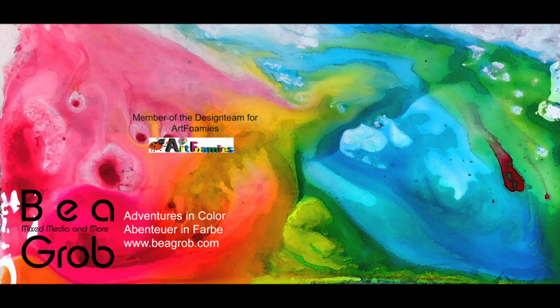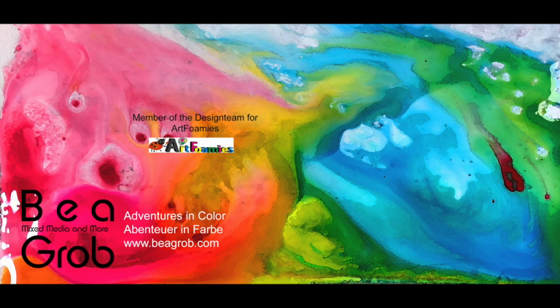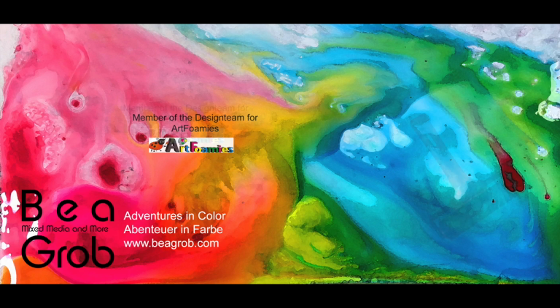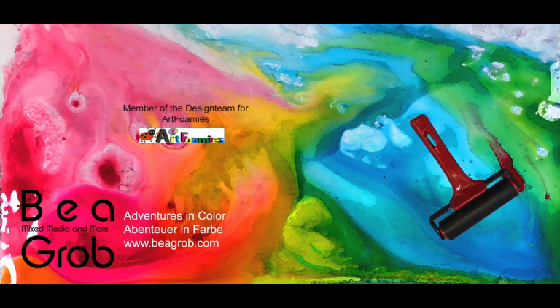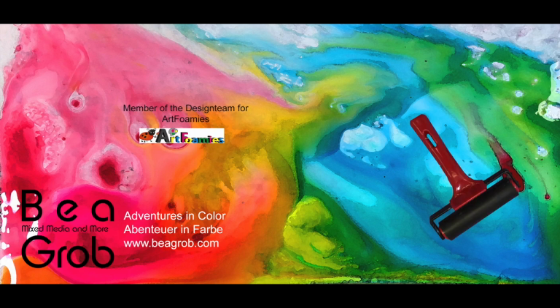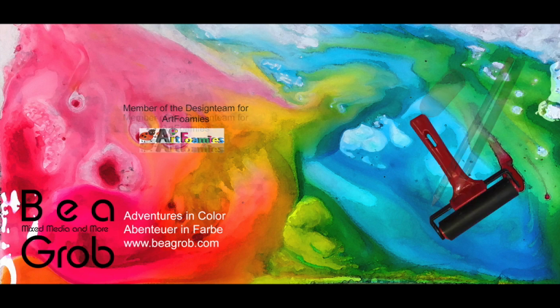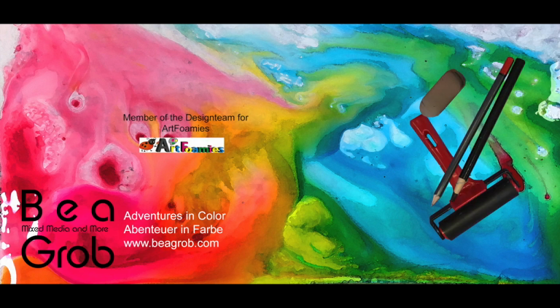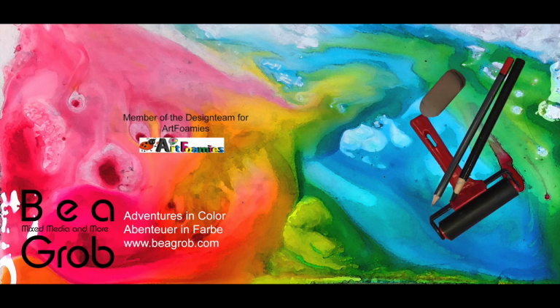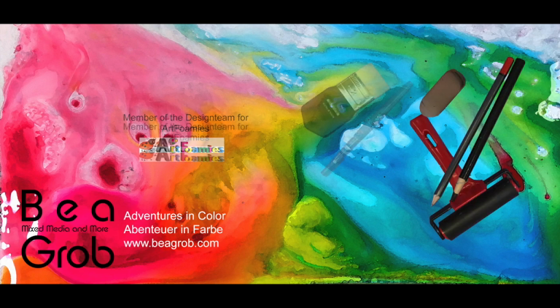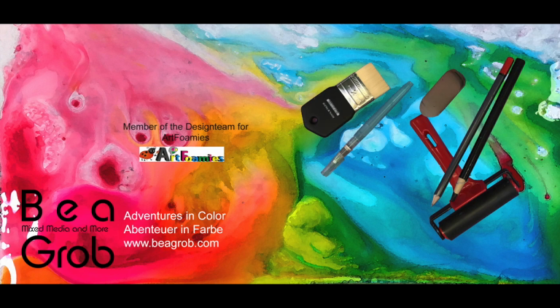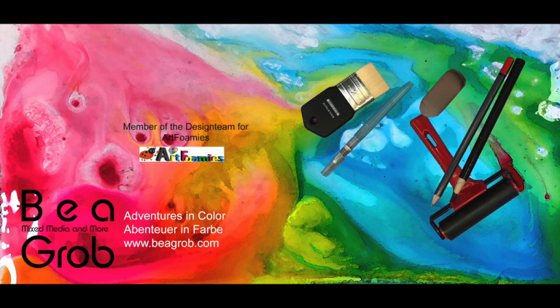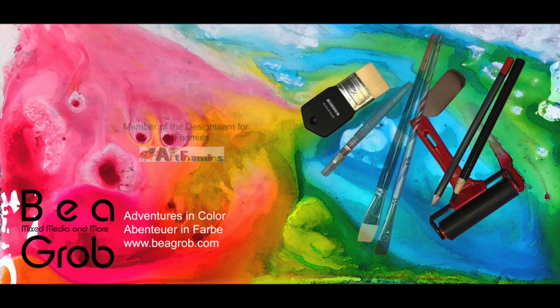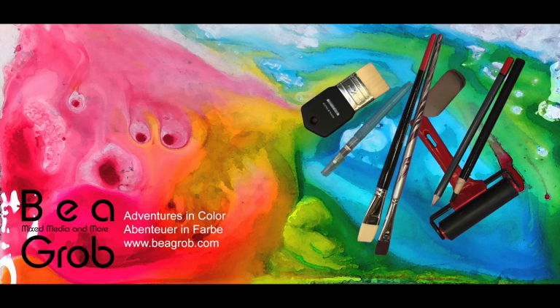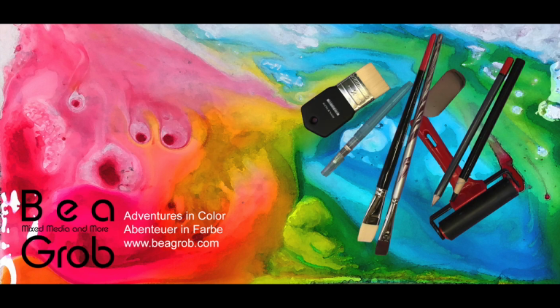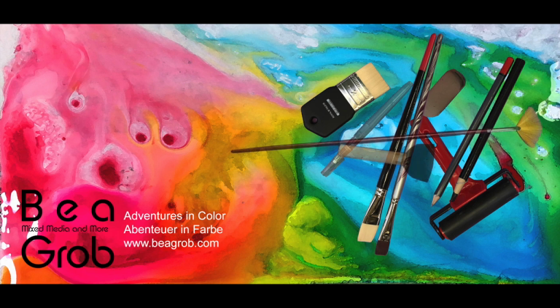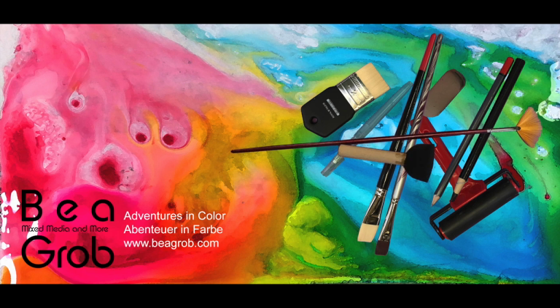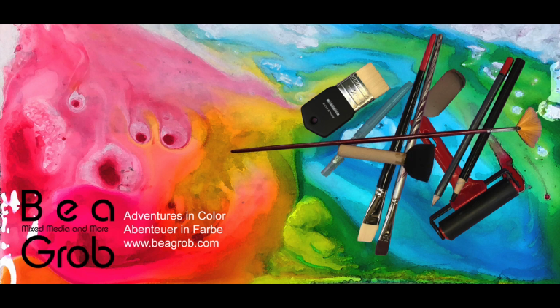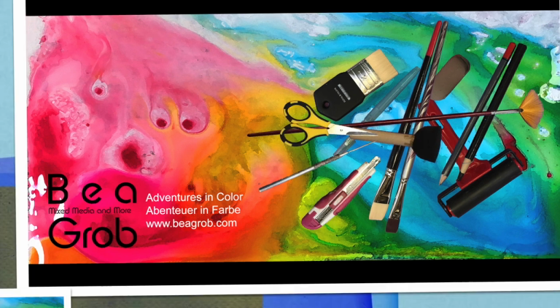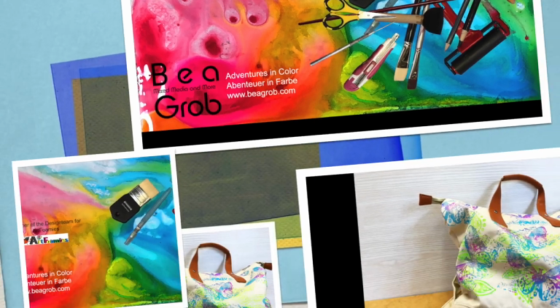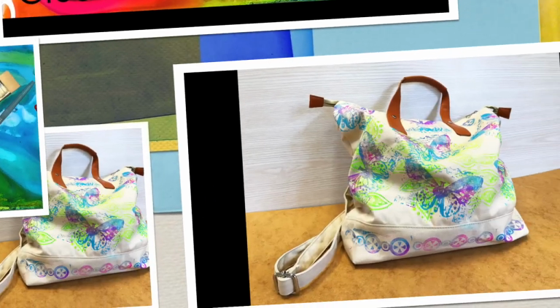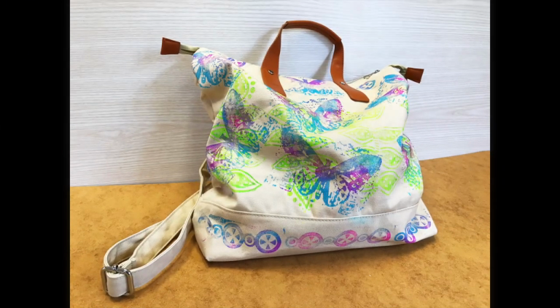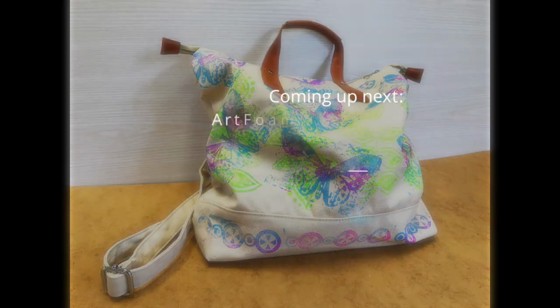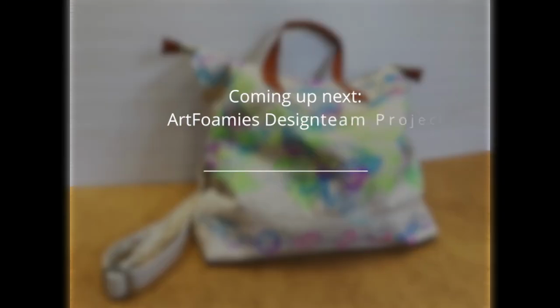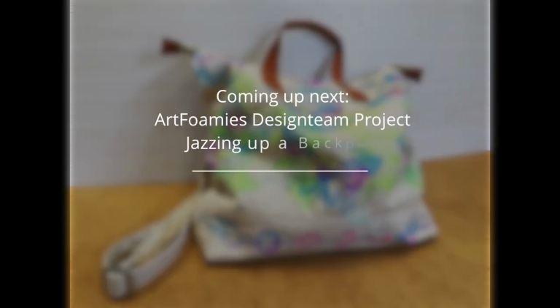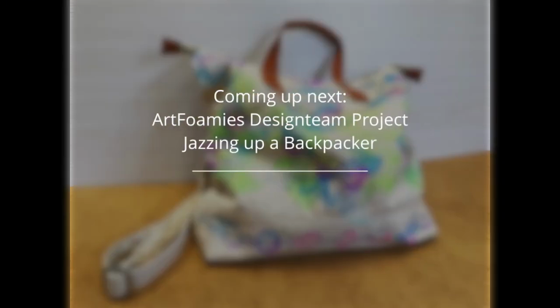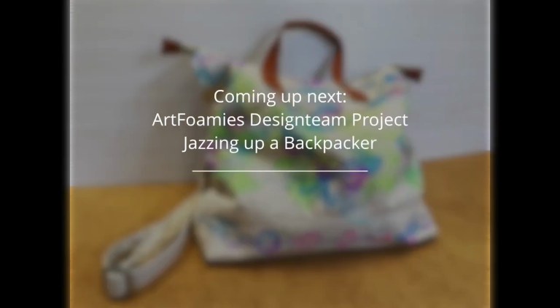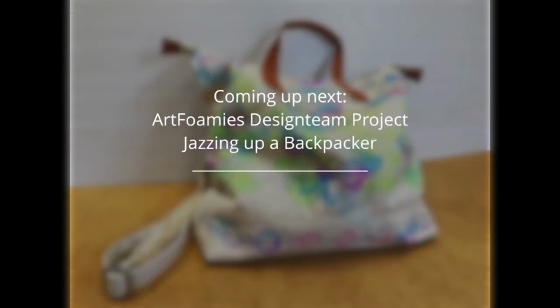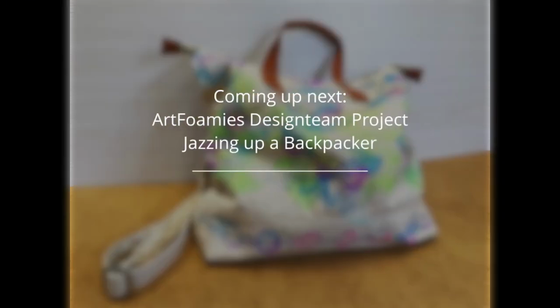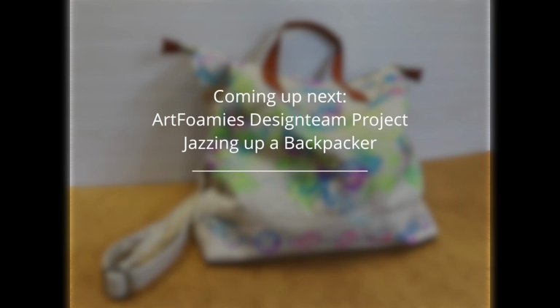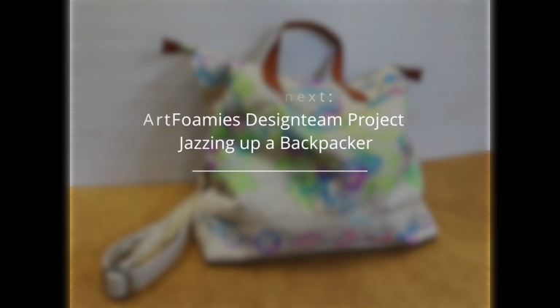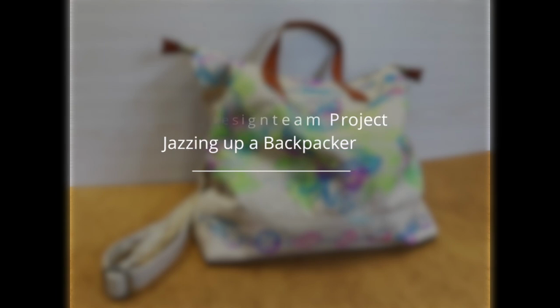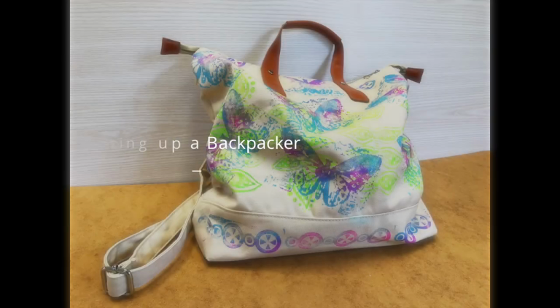Welcome to my channel. I'm Bea. My channel is about art journaling, mixed media, collage, assemblage, and anything else that sparks my interest. Now enjoy my video.